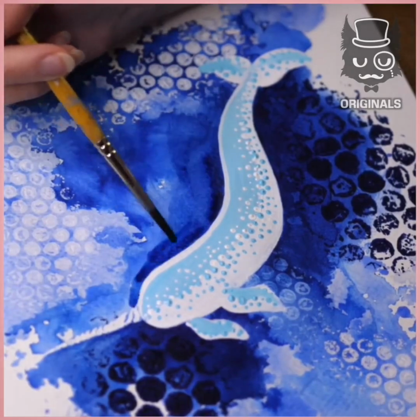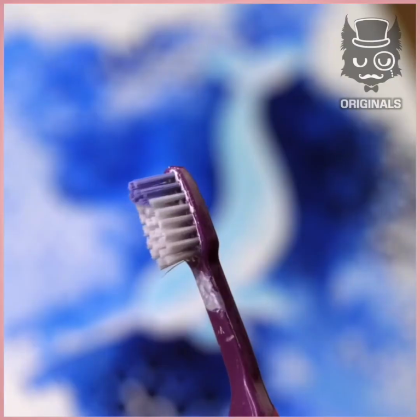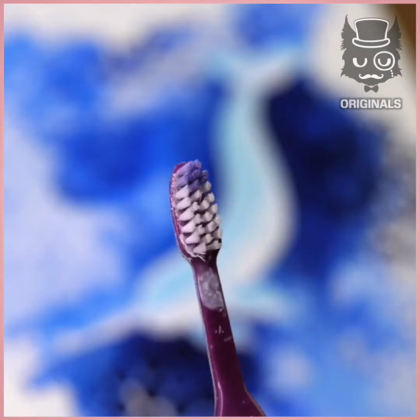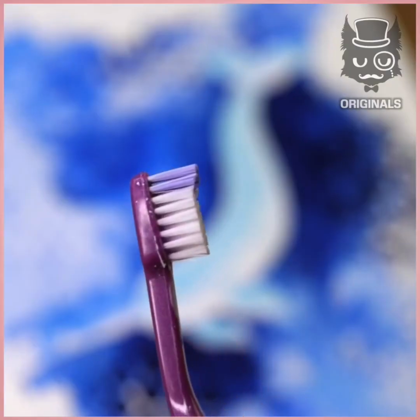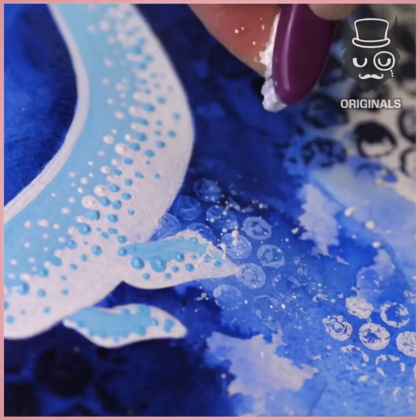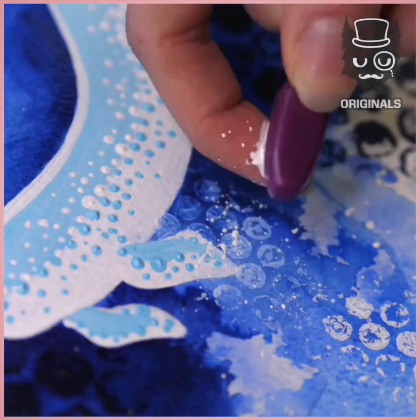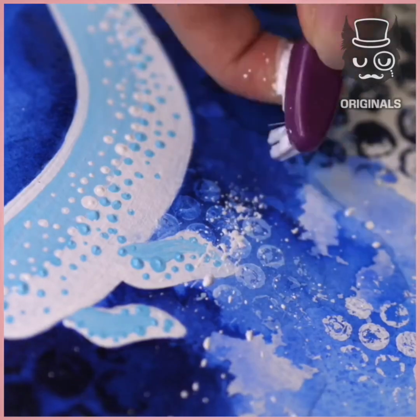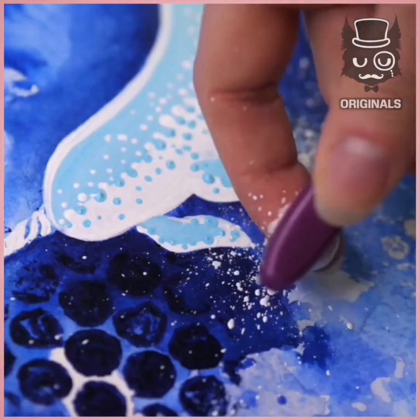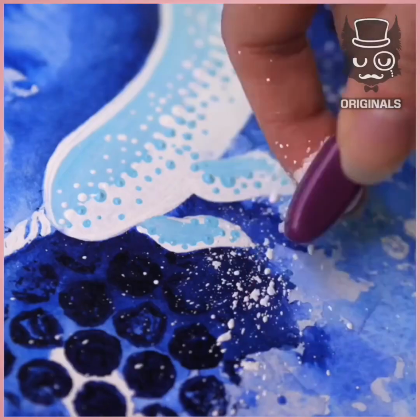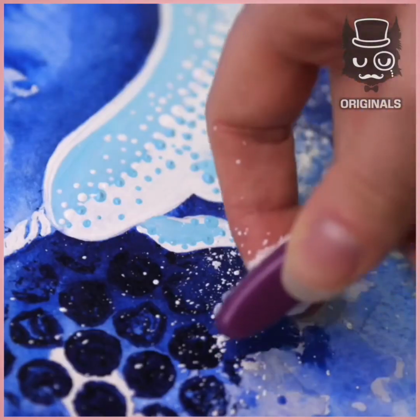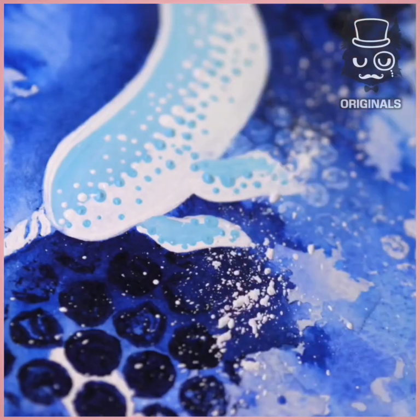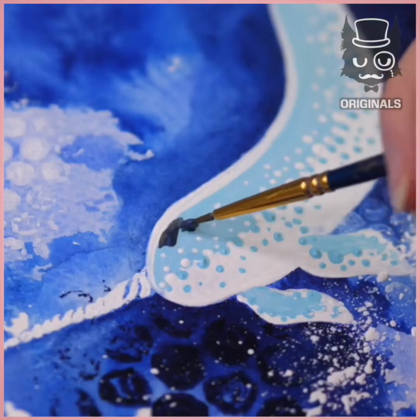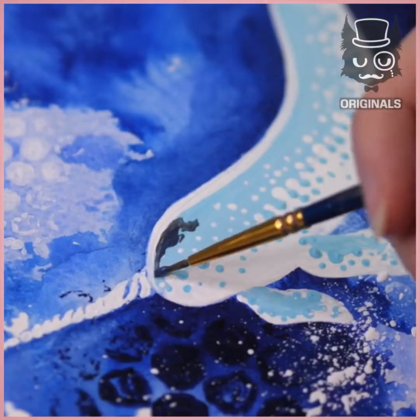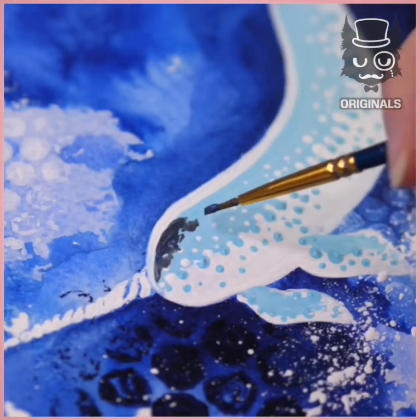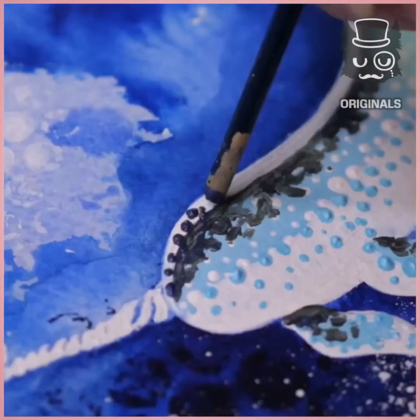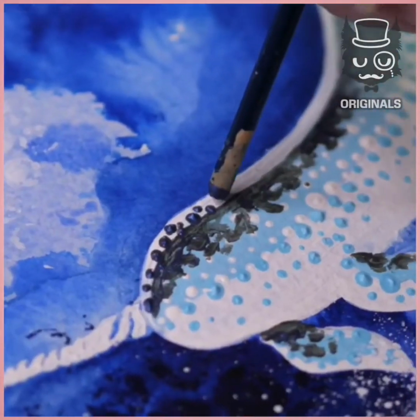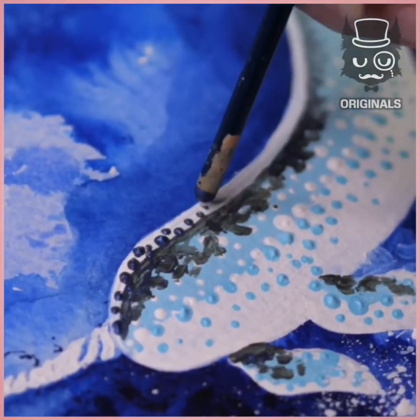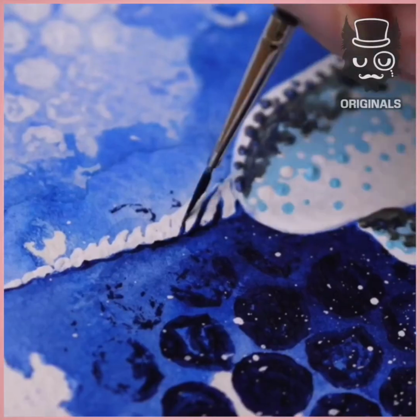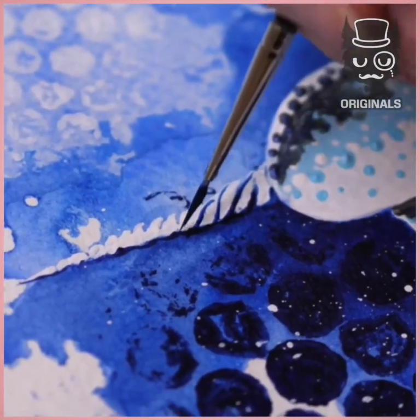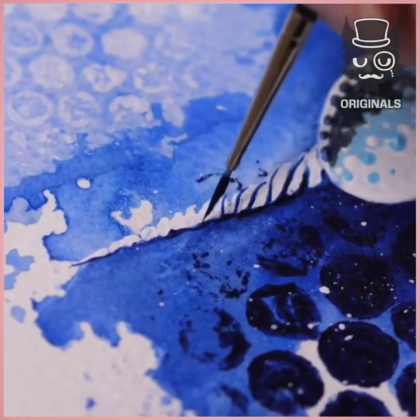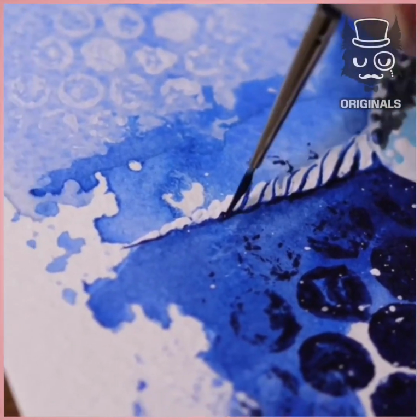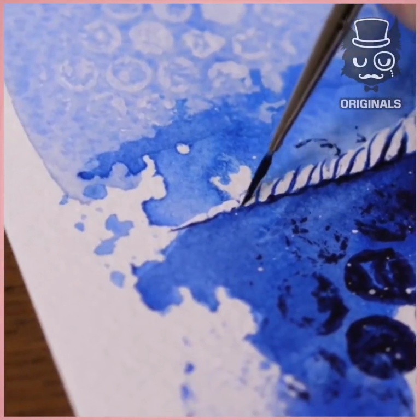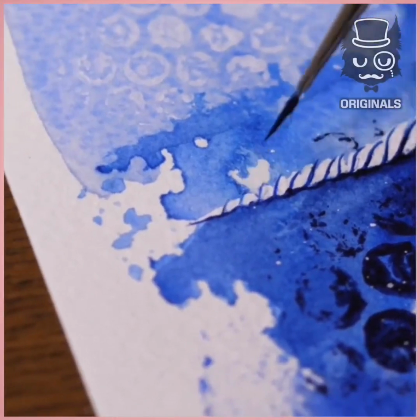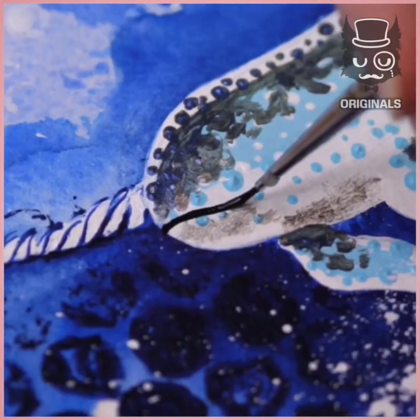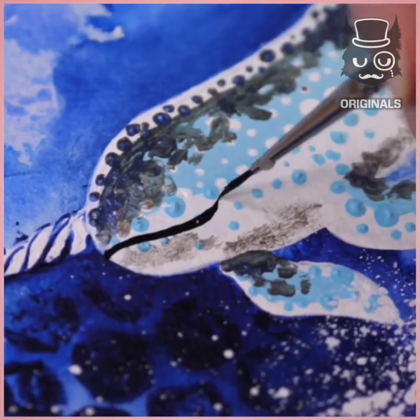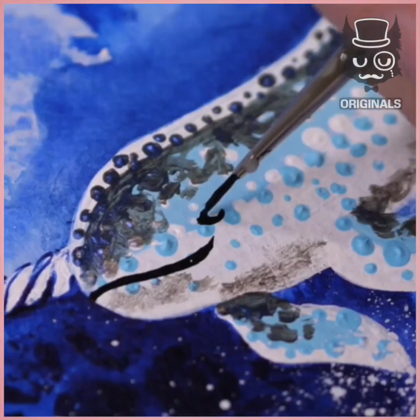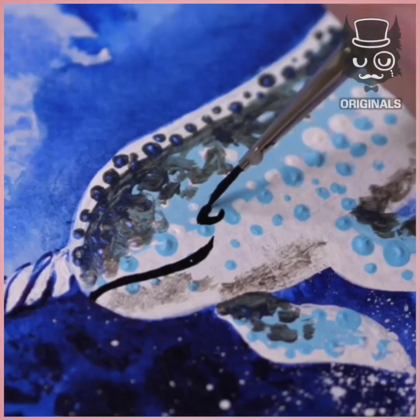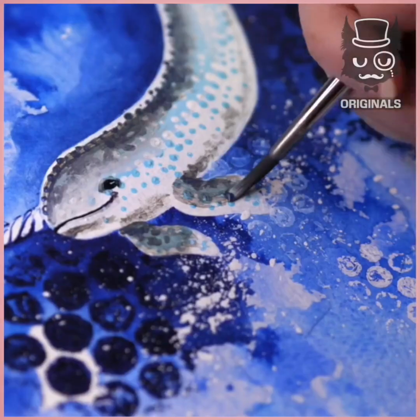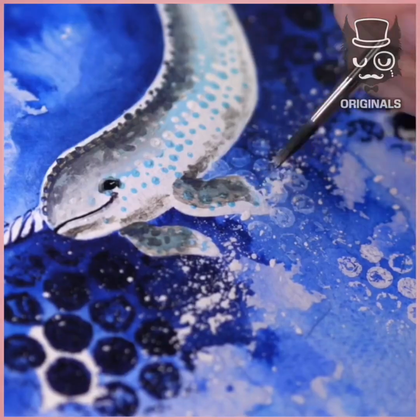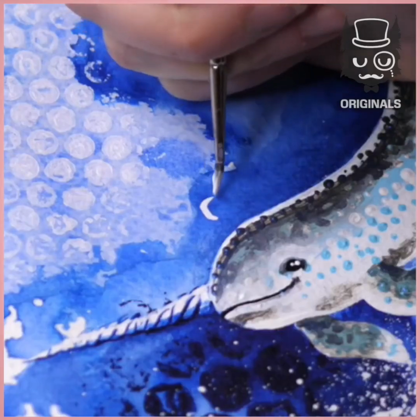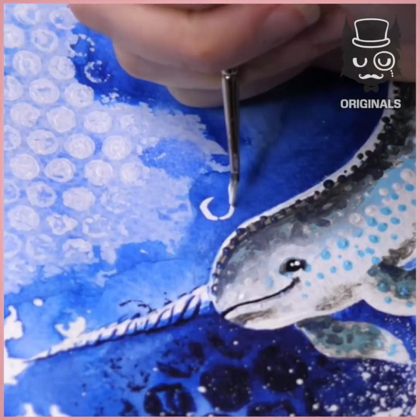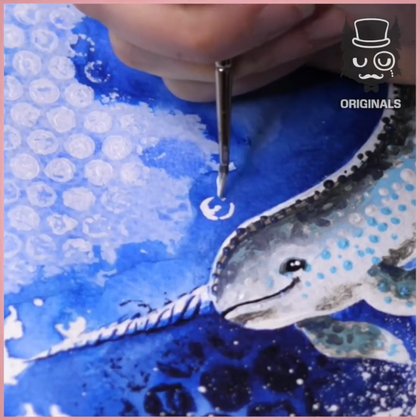Next we're going to be using a toothbrush and some white paint and splash it around. Keep adding some dots, making shadows and highlights. Little mouth and eye. And creating little bubbles as well.